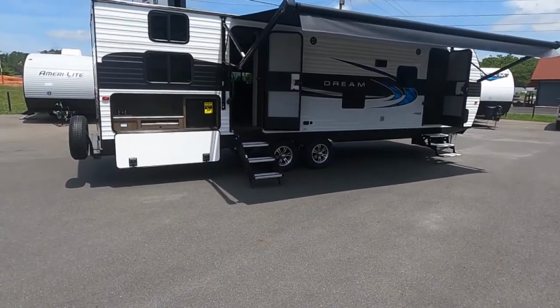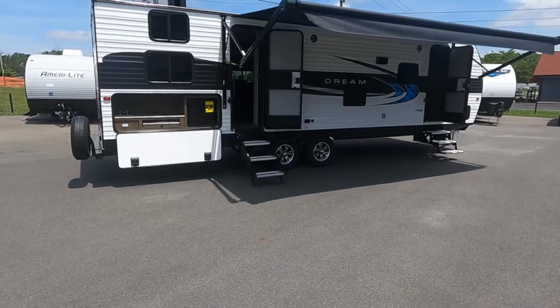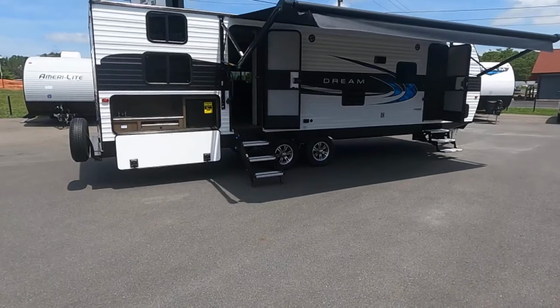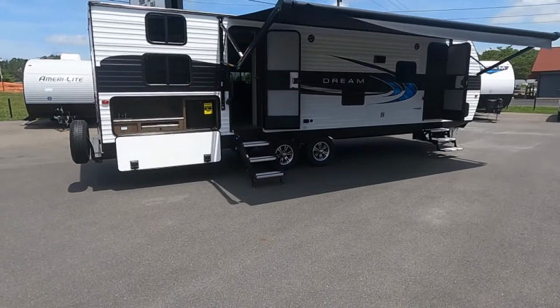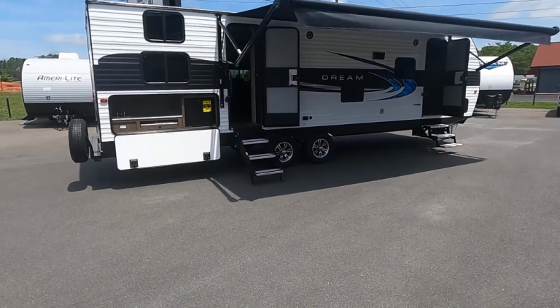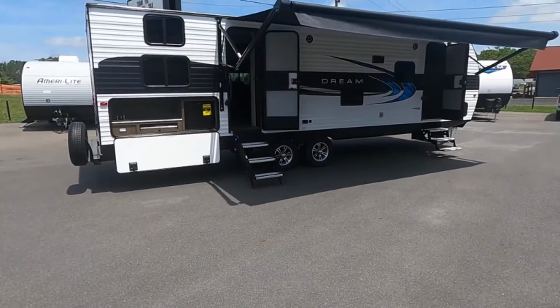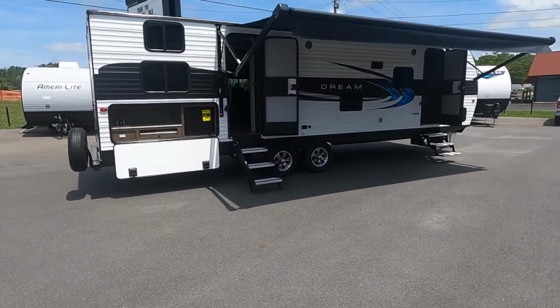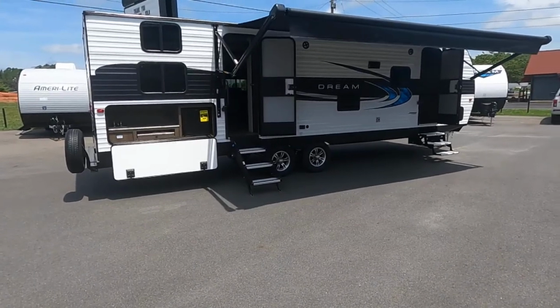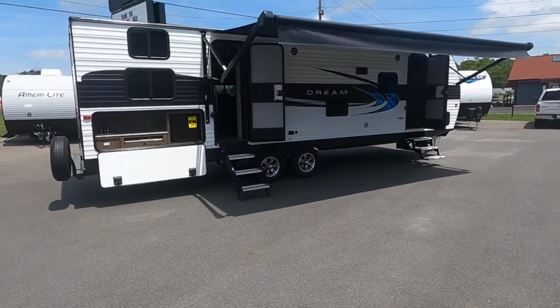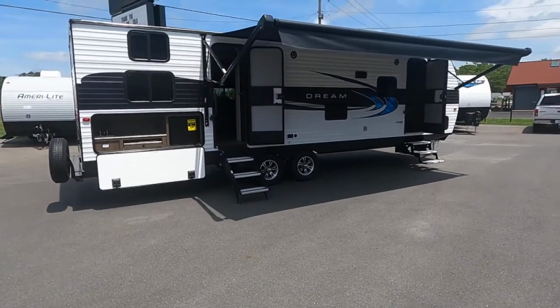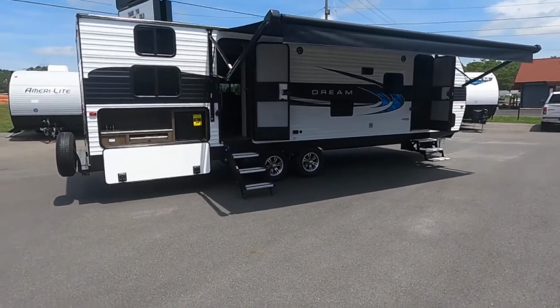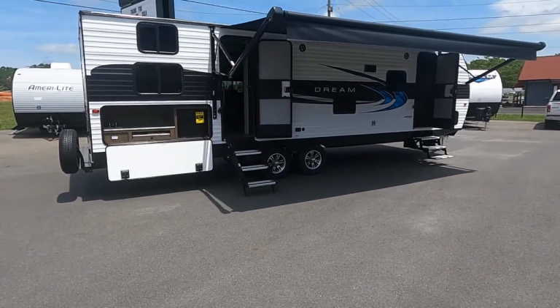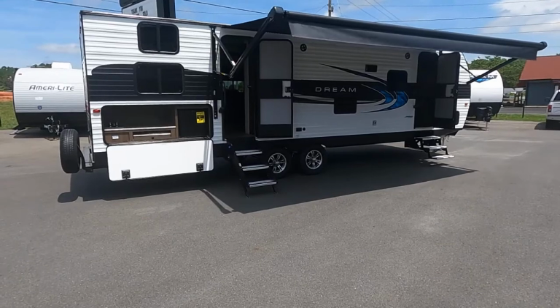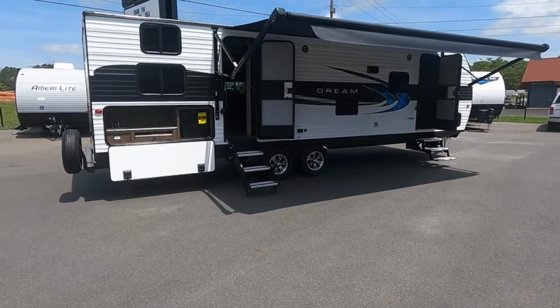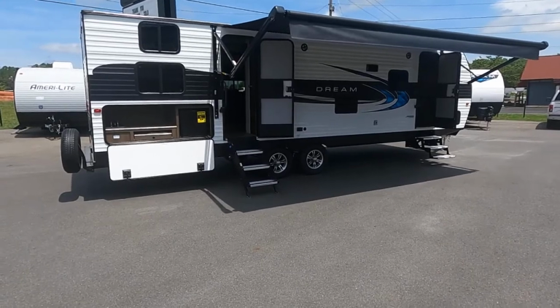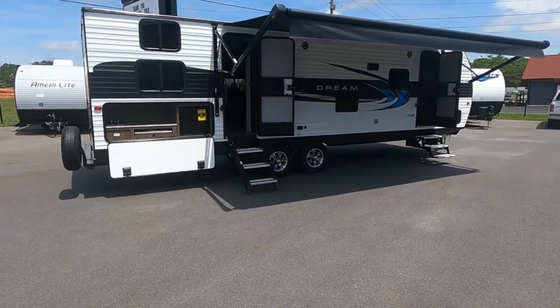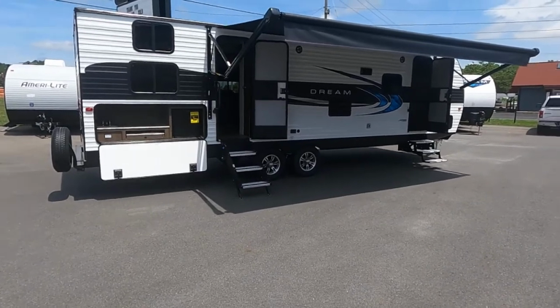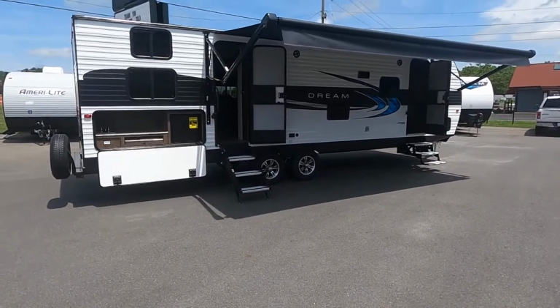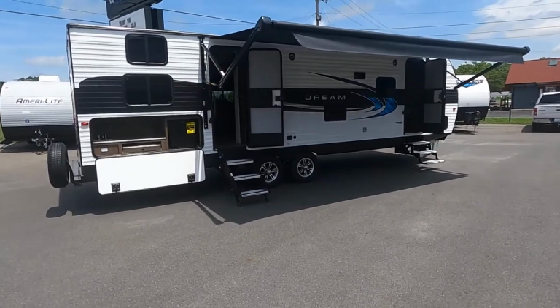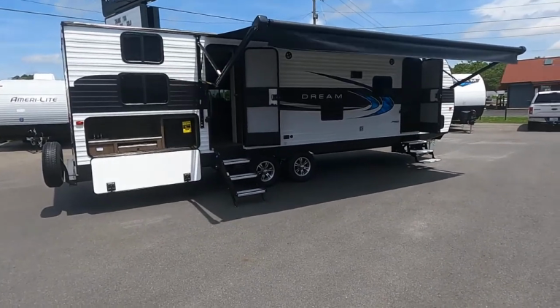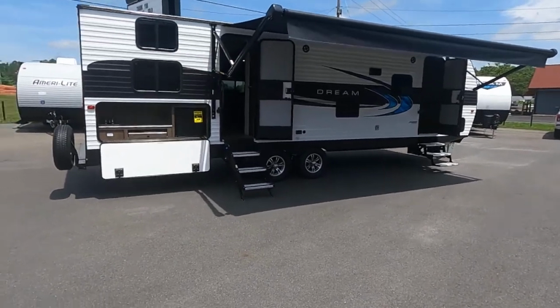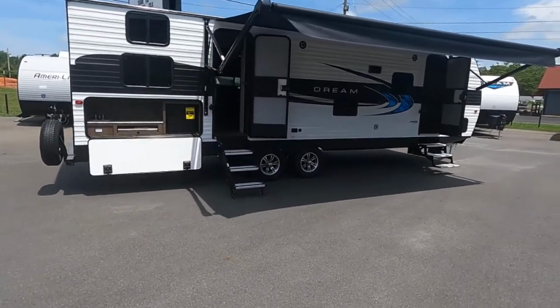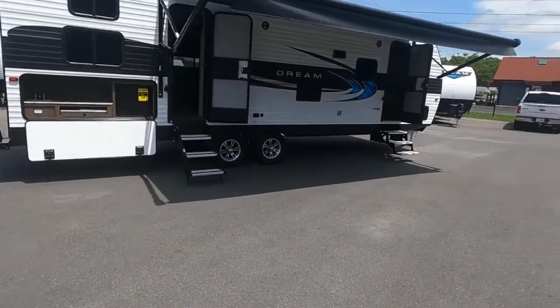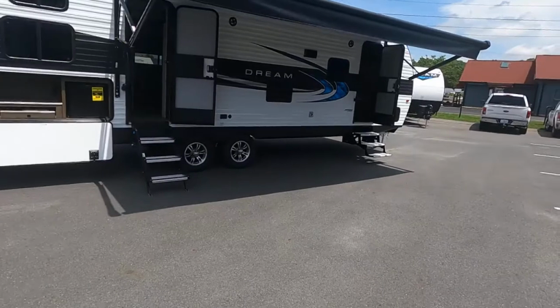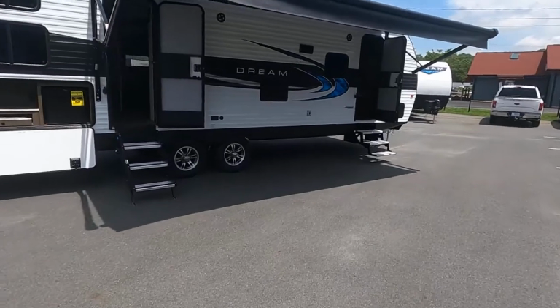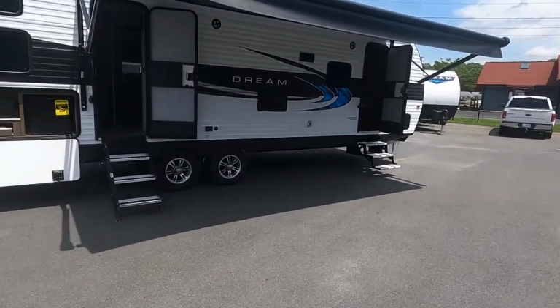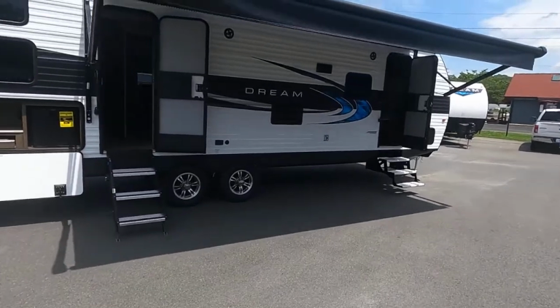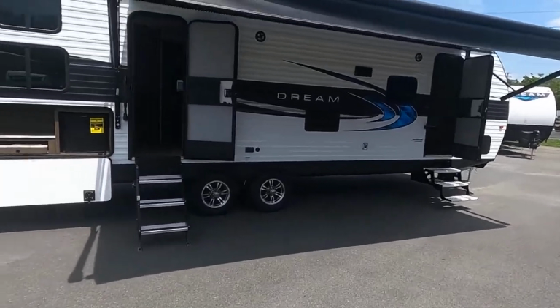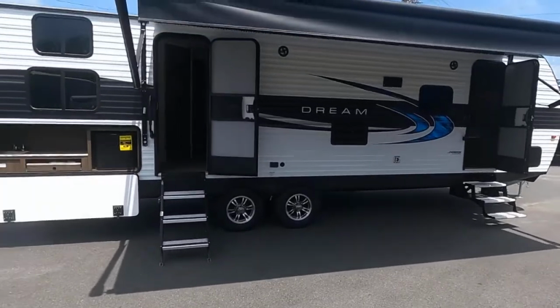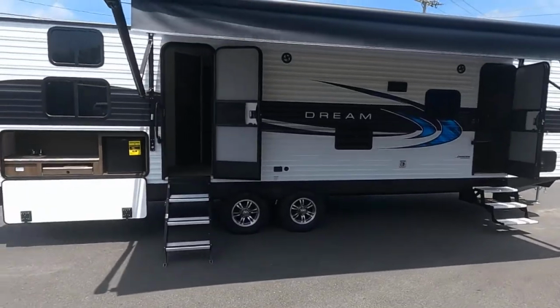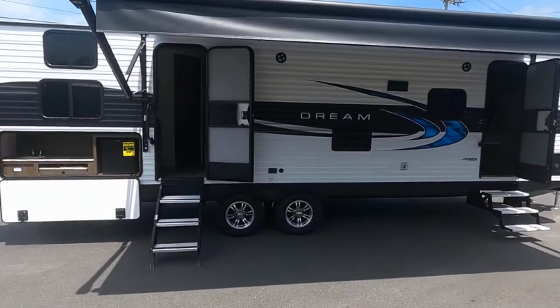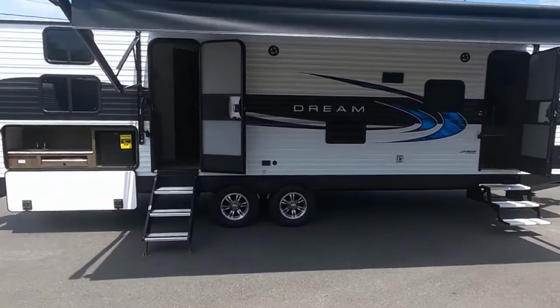It can sleep 6. It's got a fresh water holding capacity of 50 gallons. It's got an outdoor kitchen, aluminum wheels, and a beautiful awning out front.